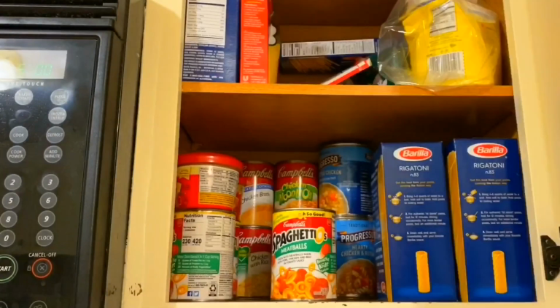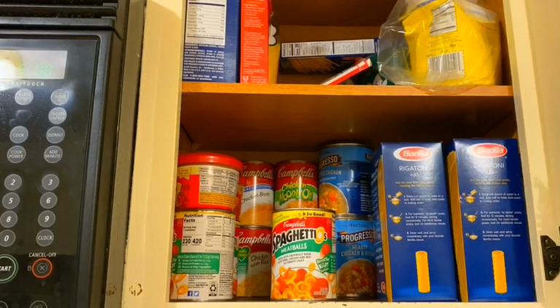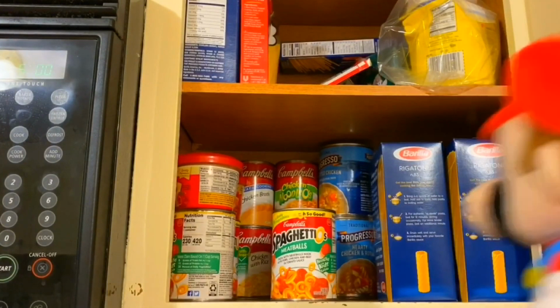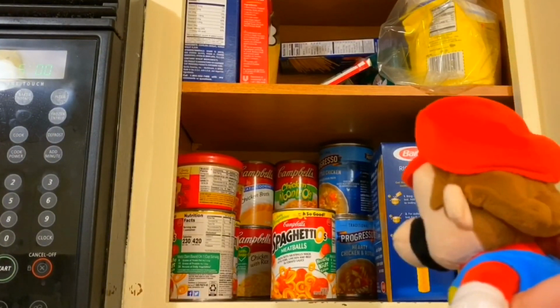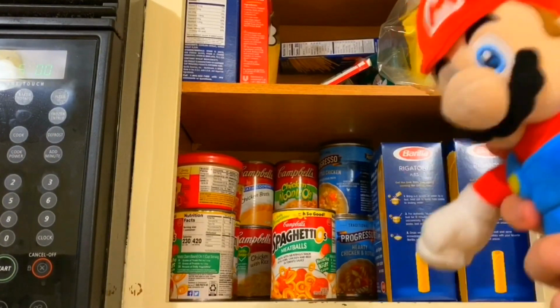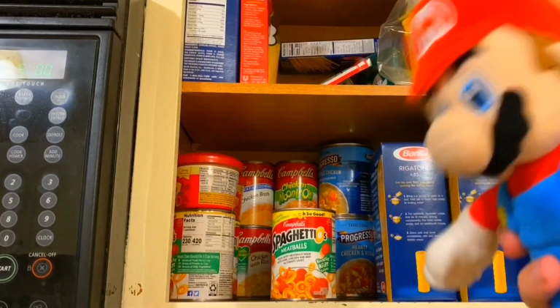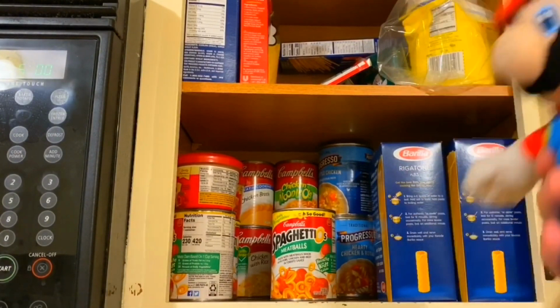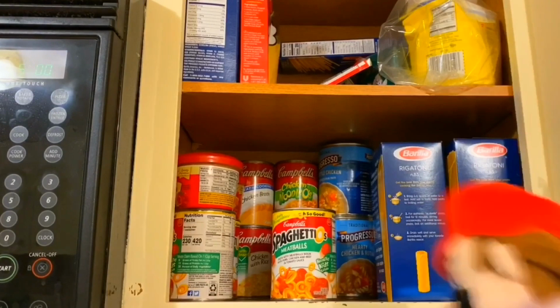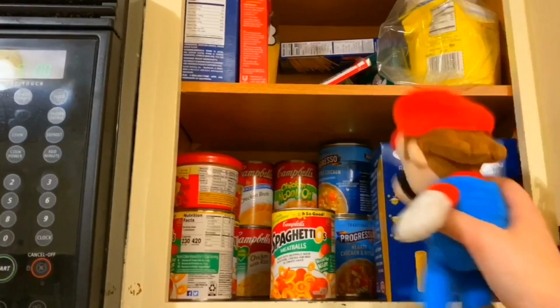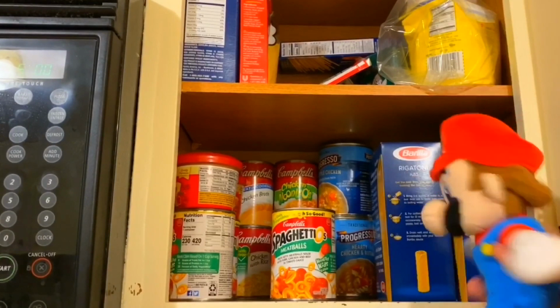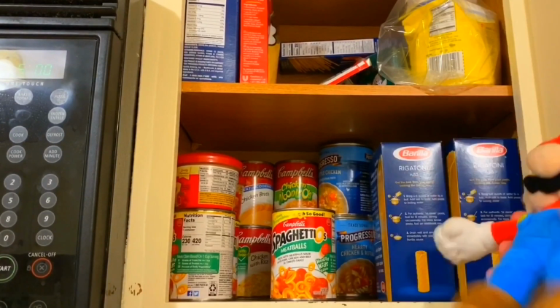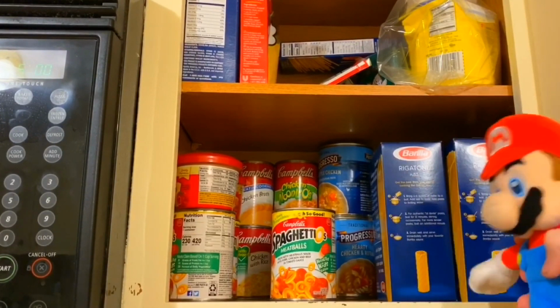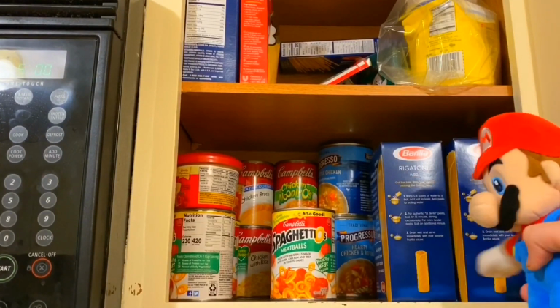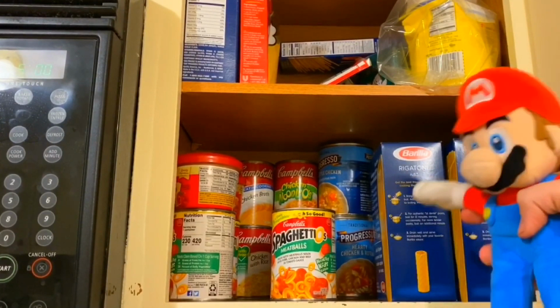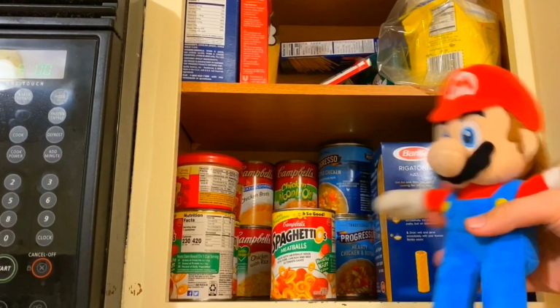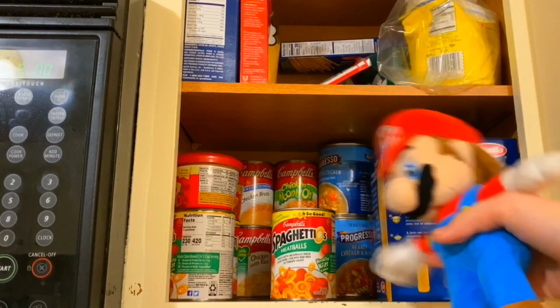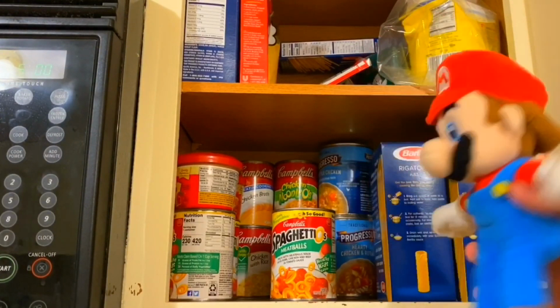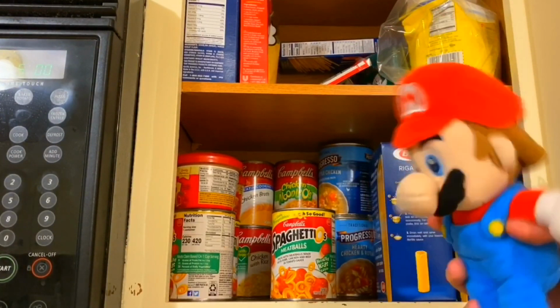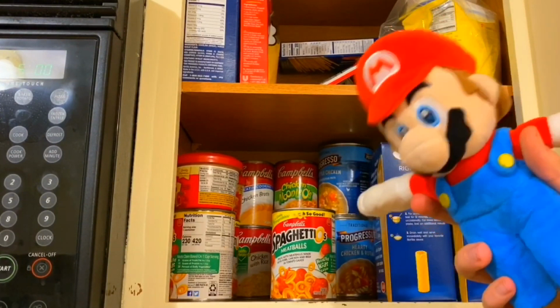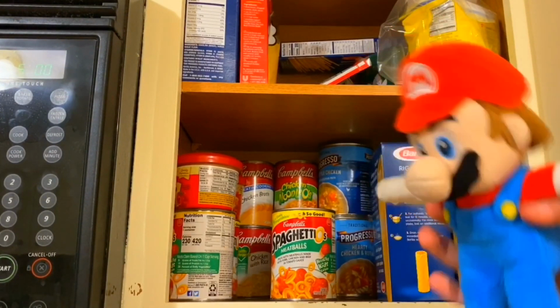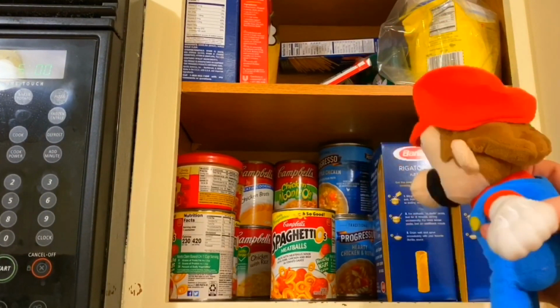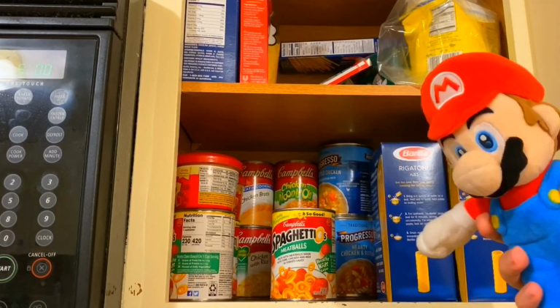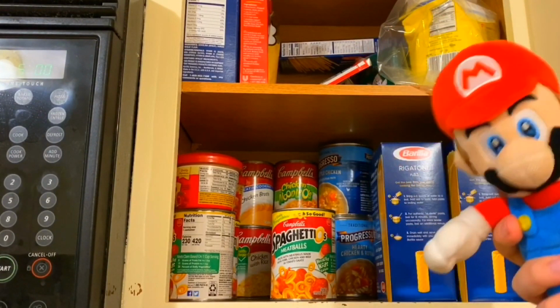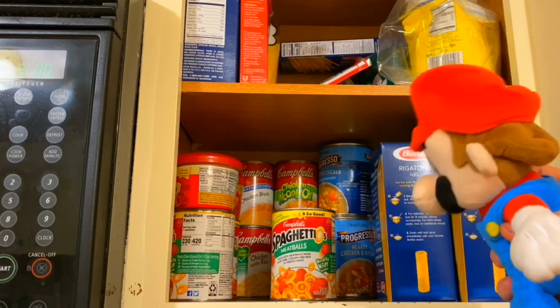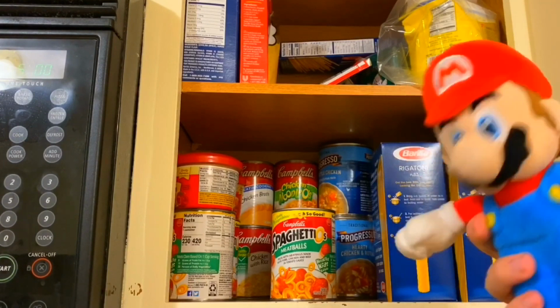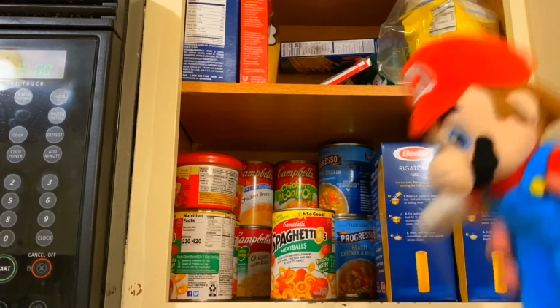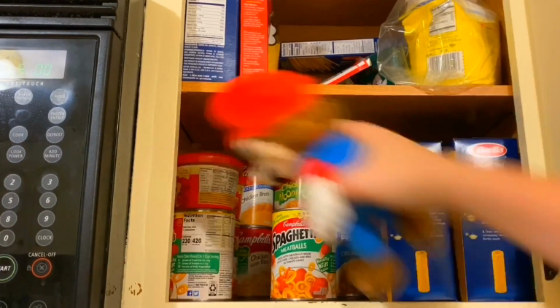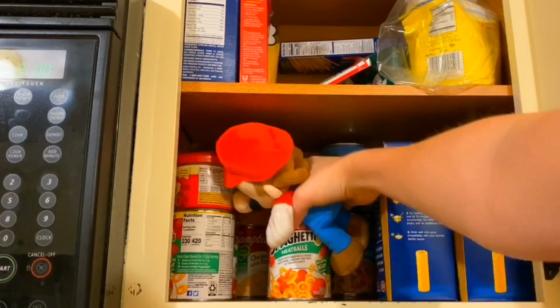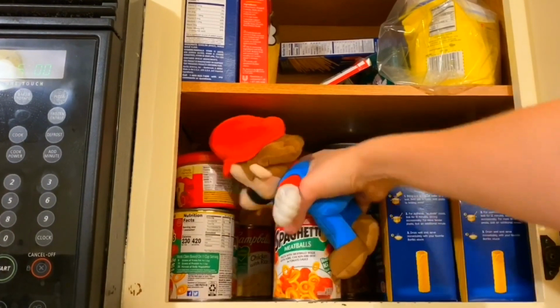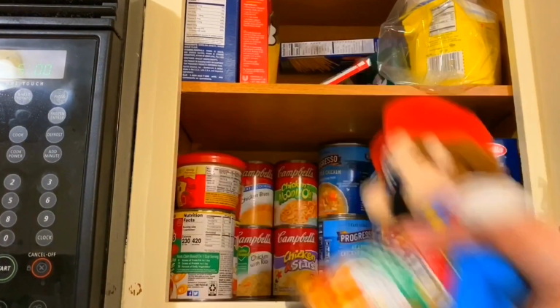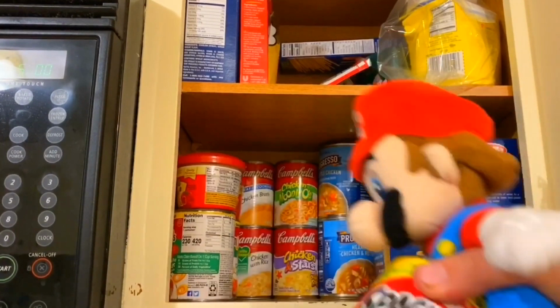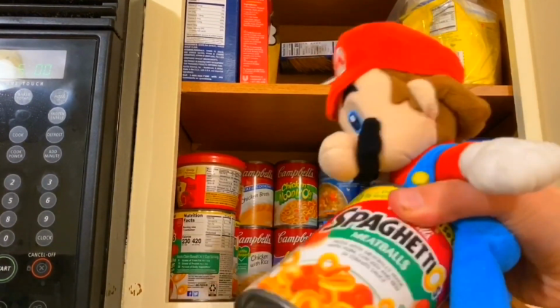Okay, and there are the Spaghetti-Os, guys. Oh yeah, you can also see how much other pasta-related stuff I have in here. Let's just grab the Spaghetti-Os and continue.